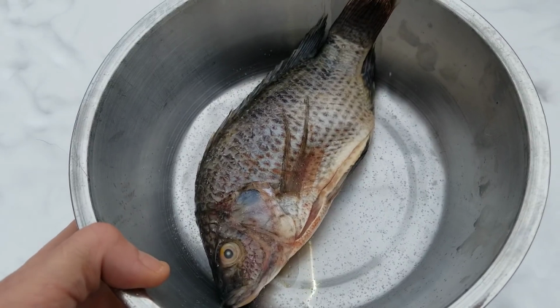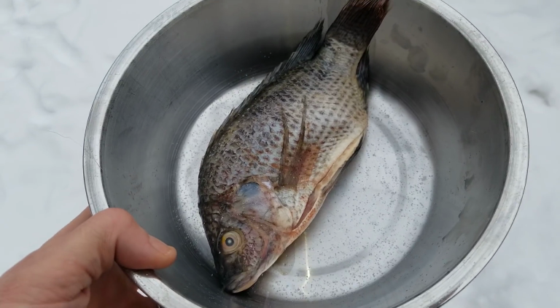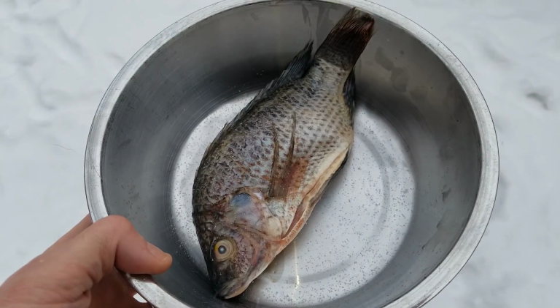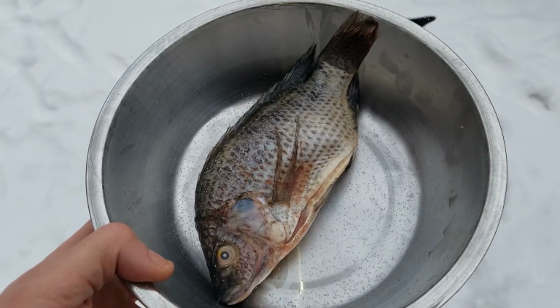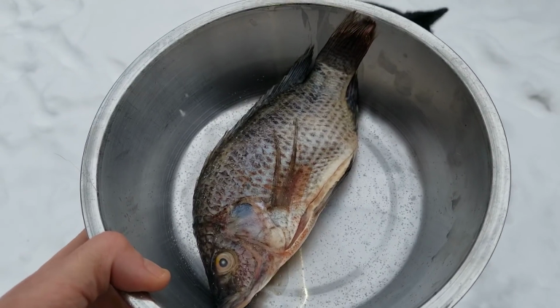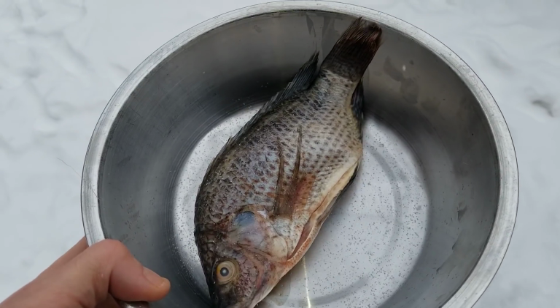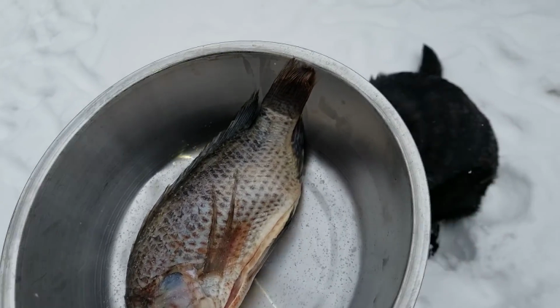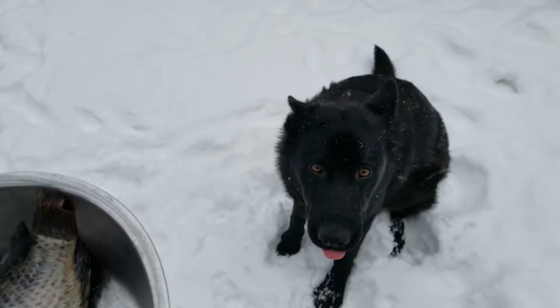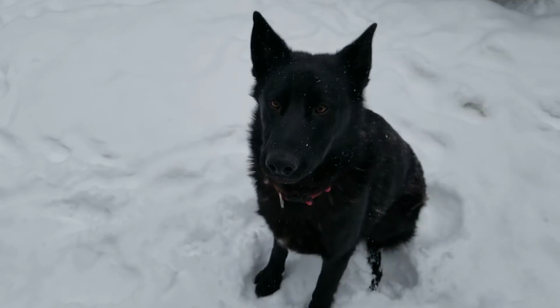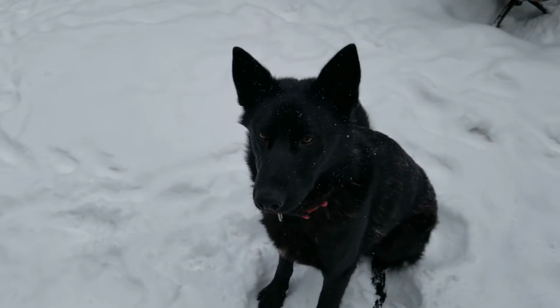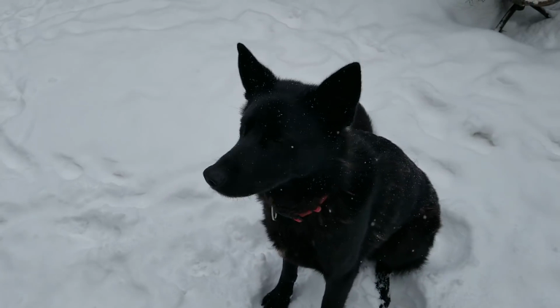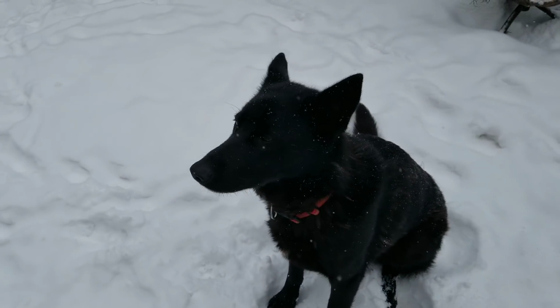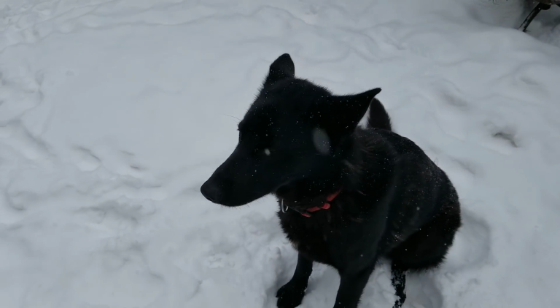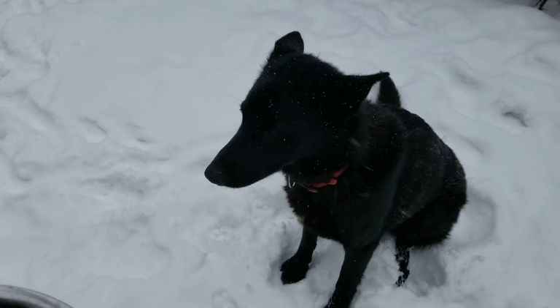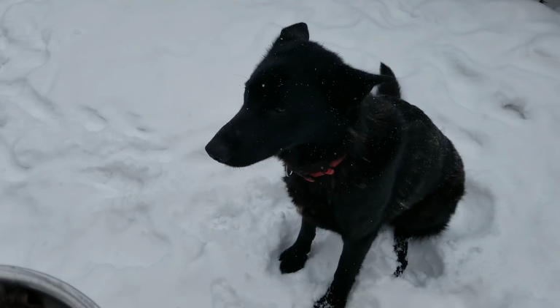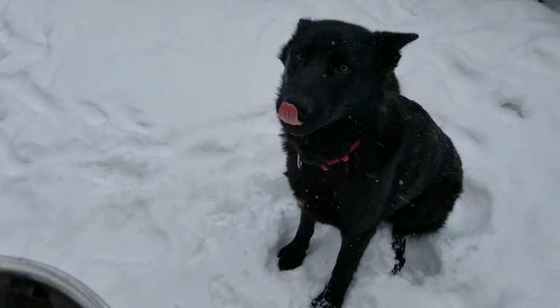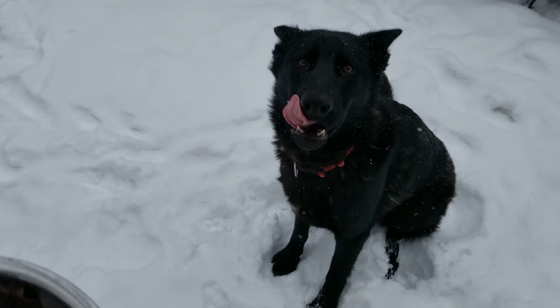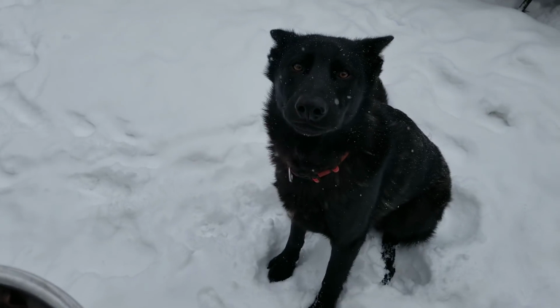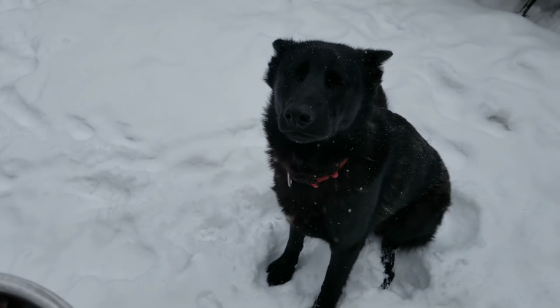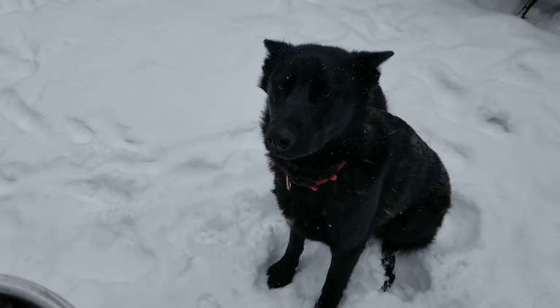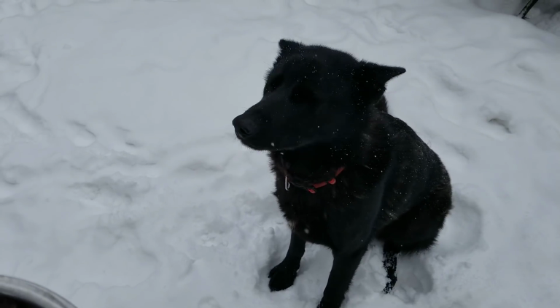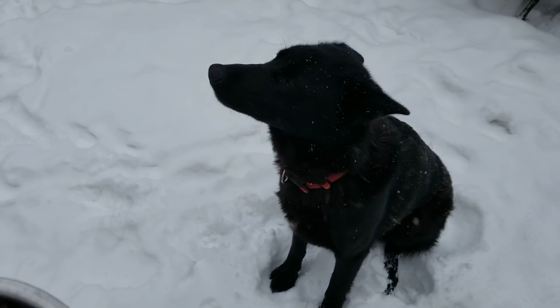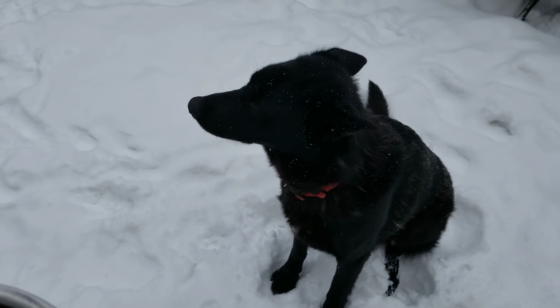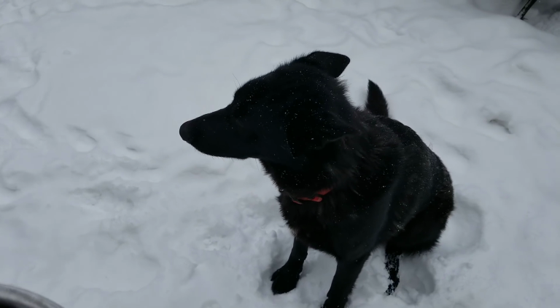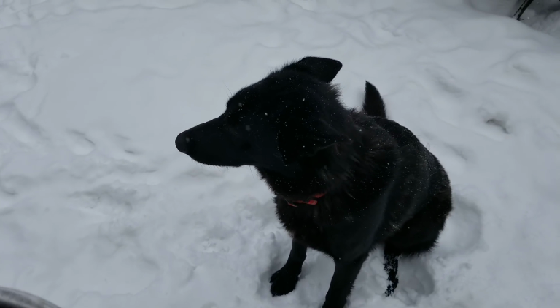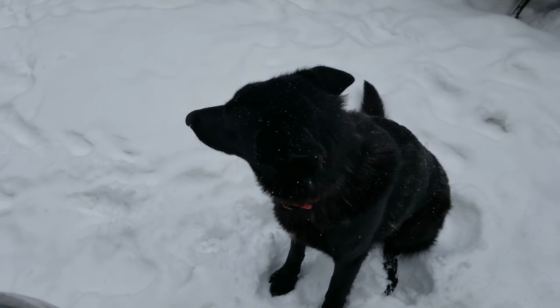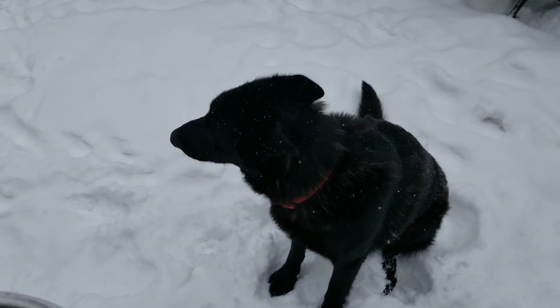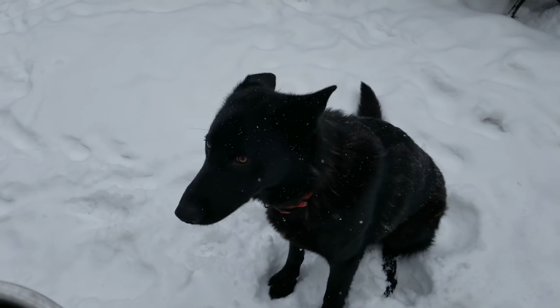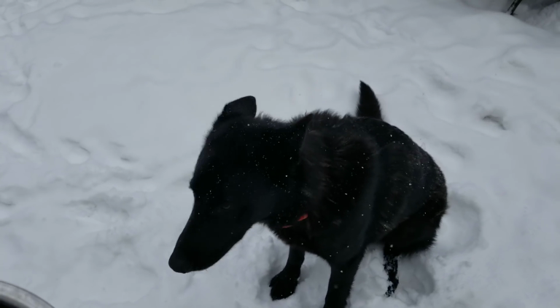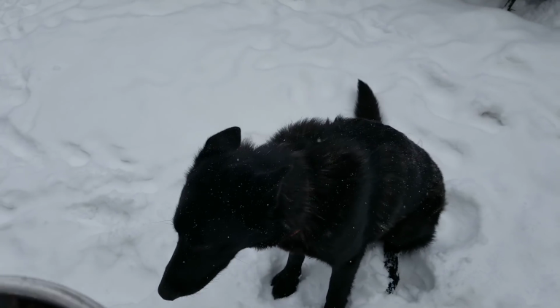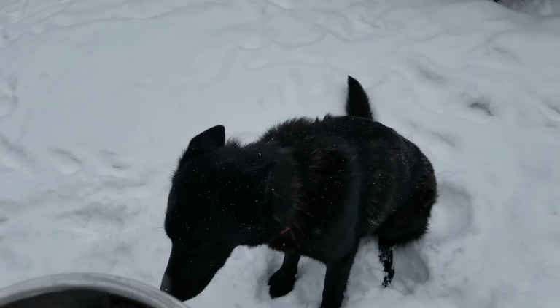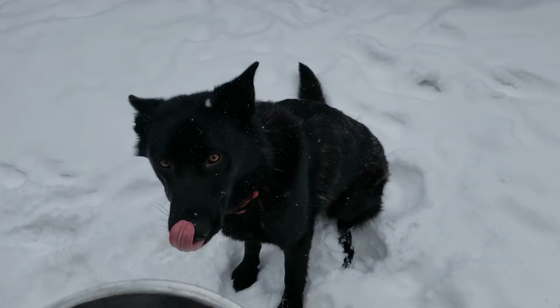Right there we have a raw fish and that is my 11 month old Lycan Shepherd Ulu, and this is a mukbang video.